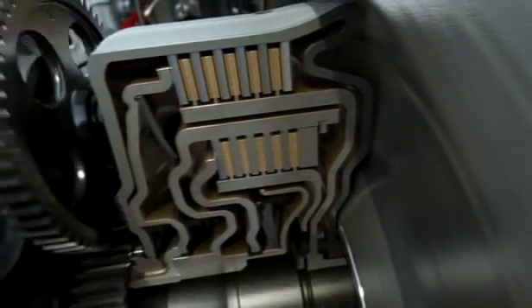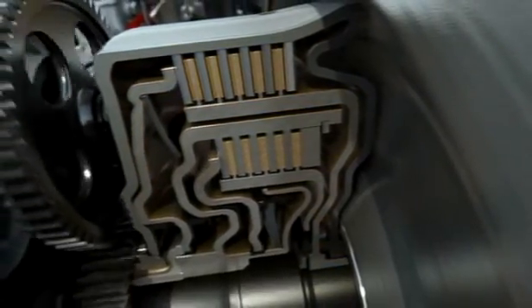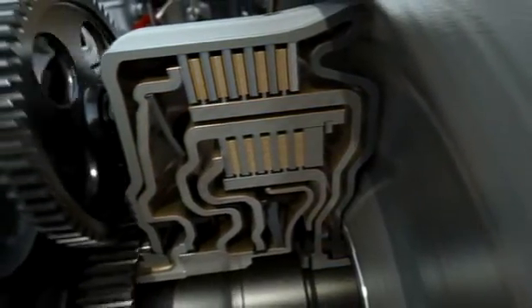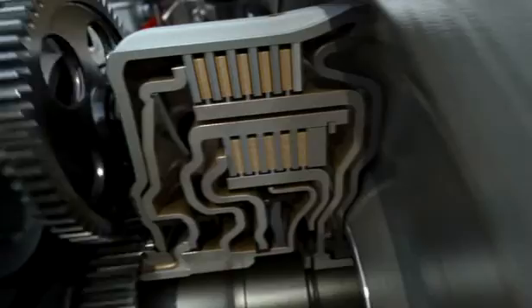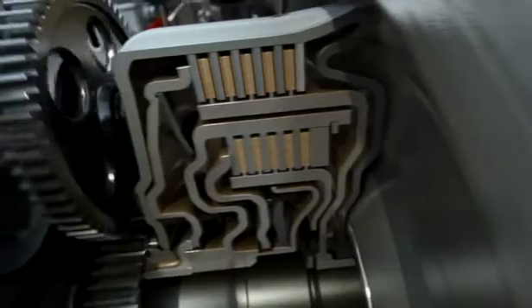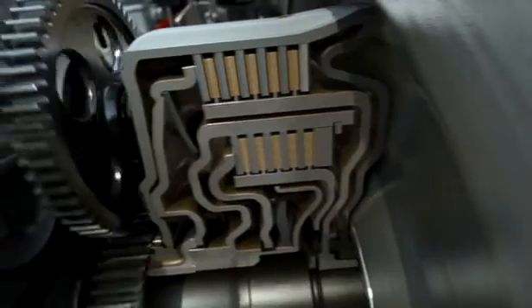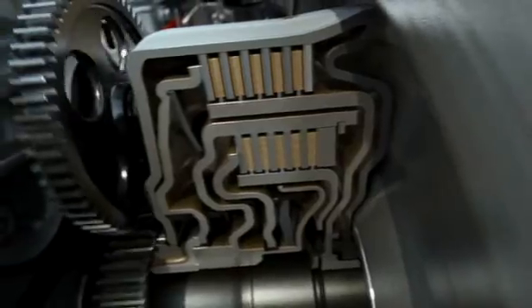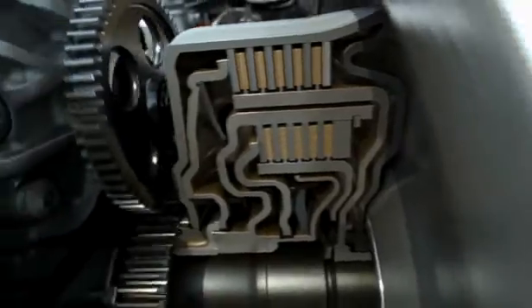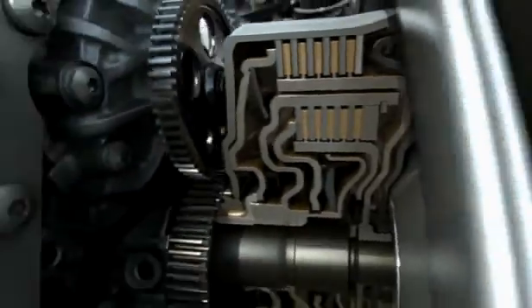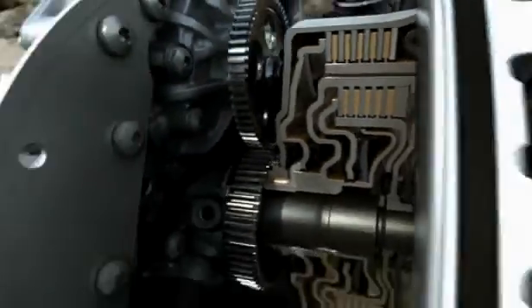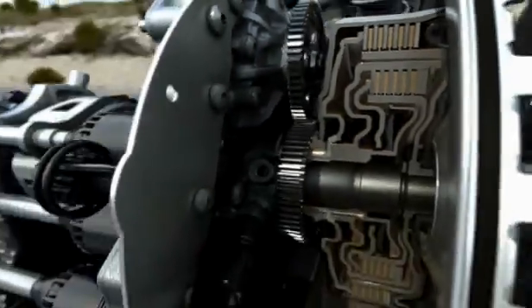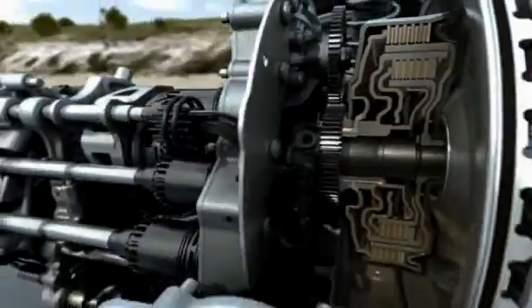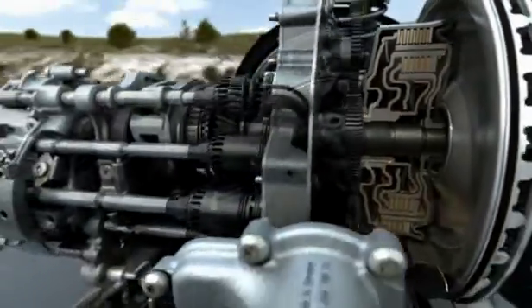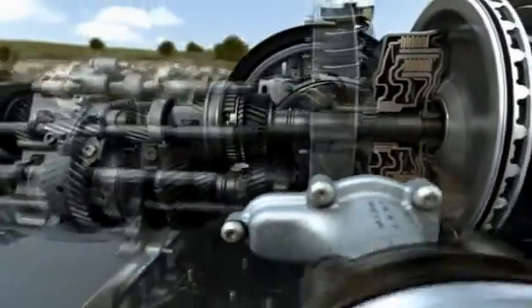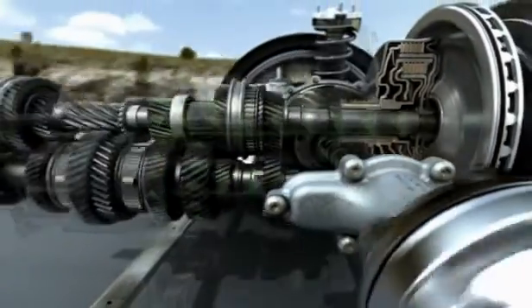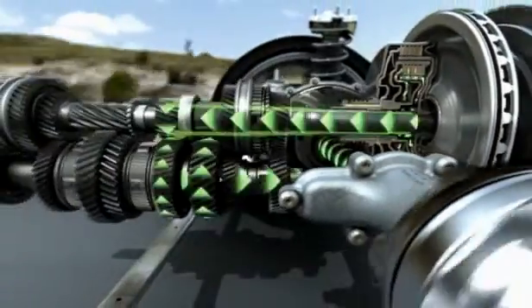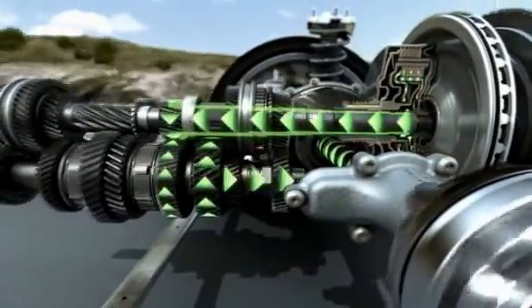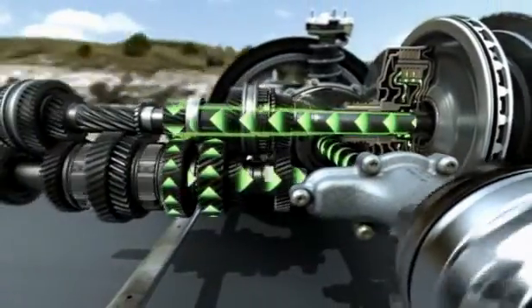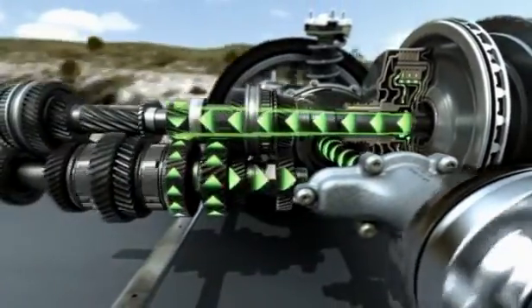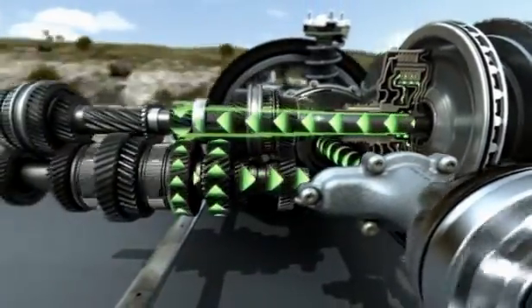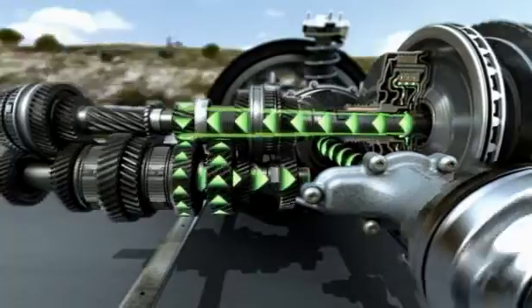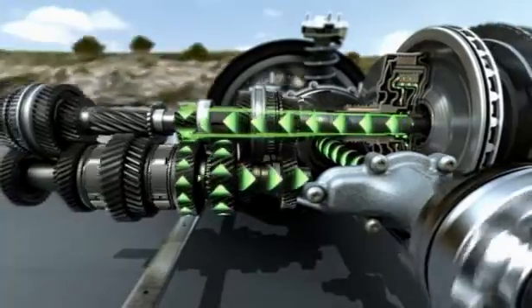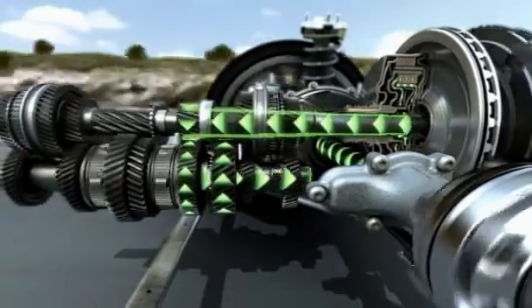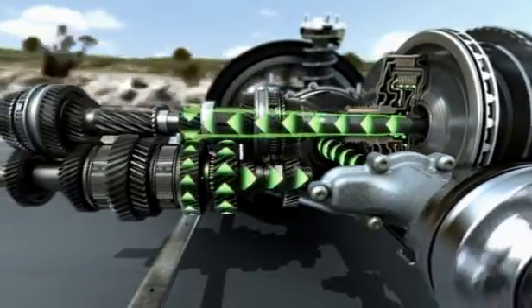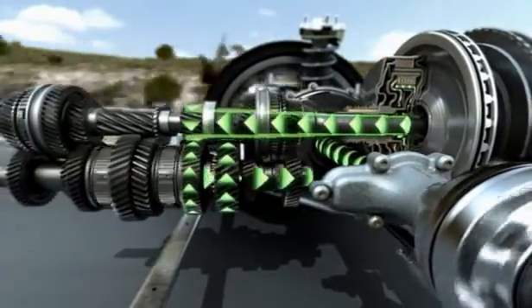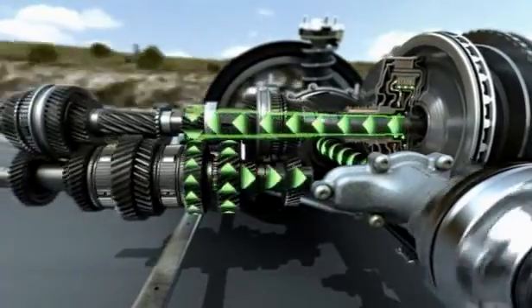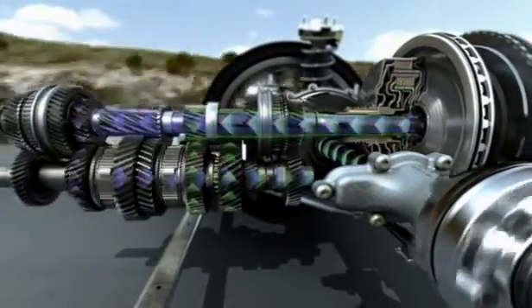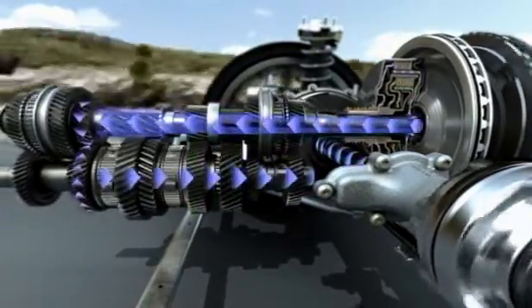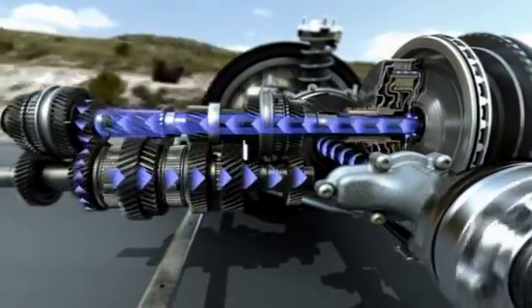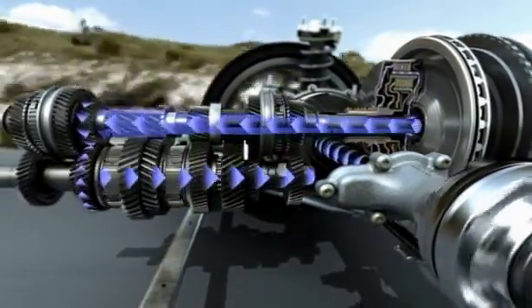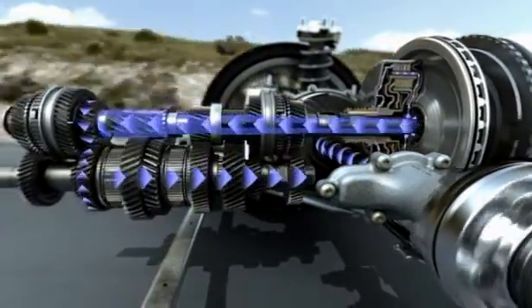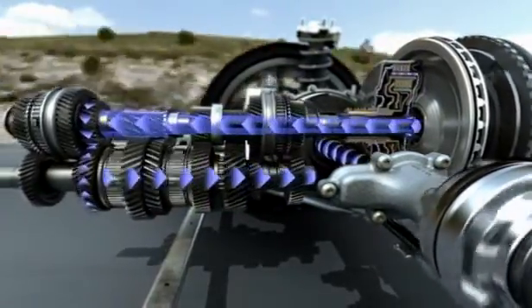Sequentially, these two clutches alternately connect the two gearboxes with the engine via two separate drive shafts, depending on the selected gear.